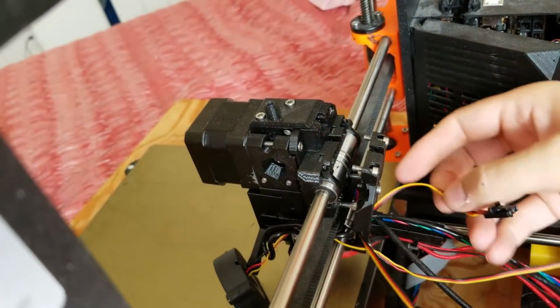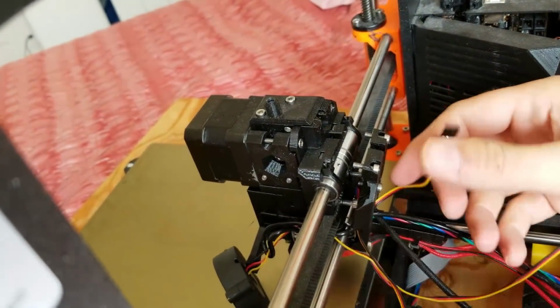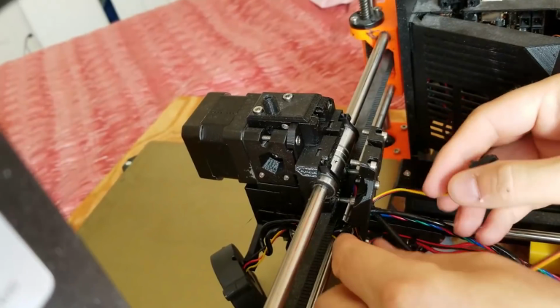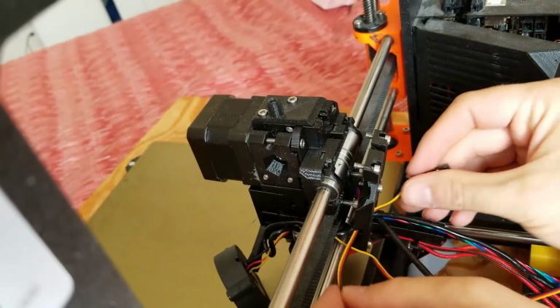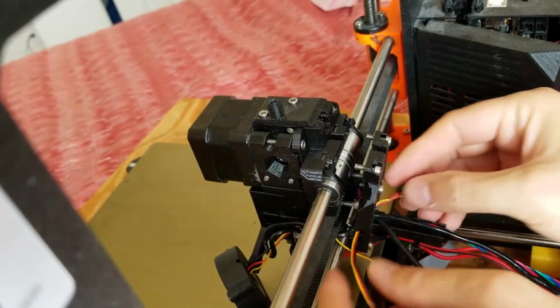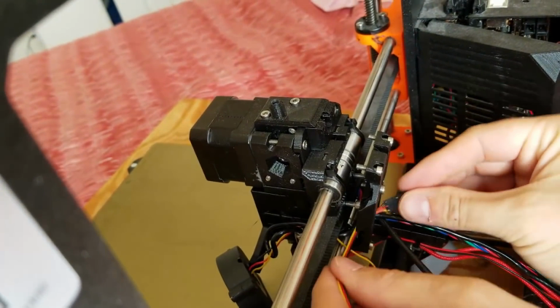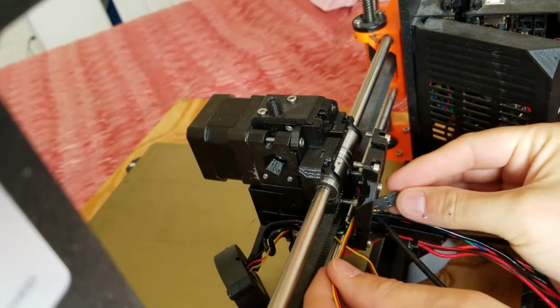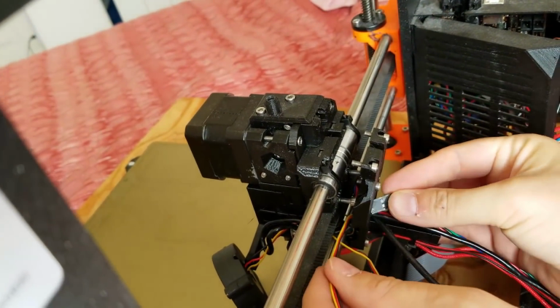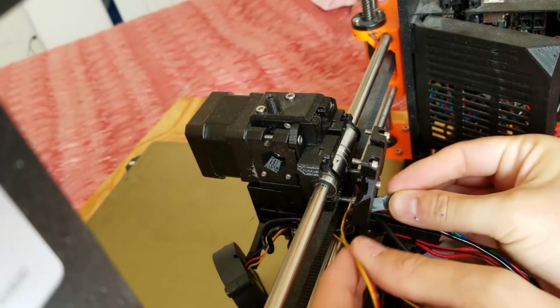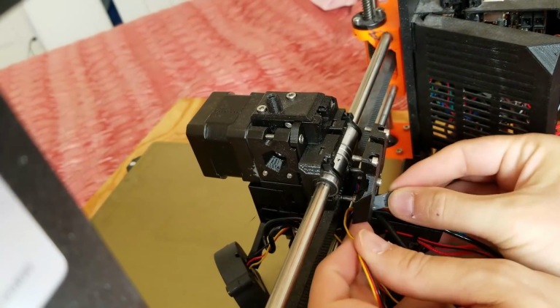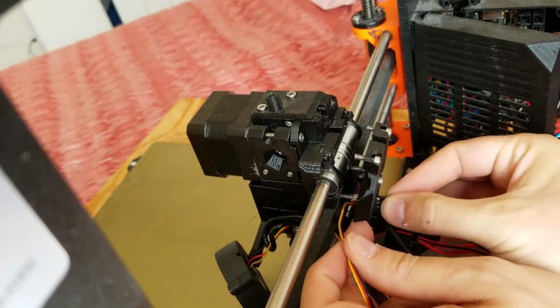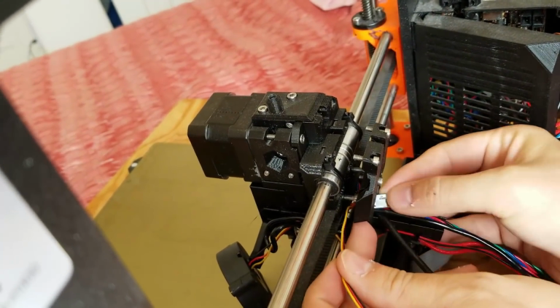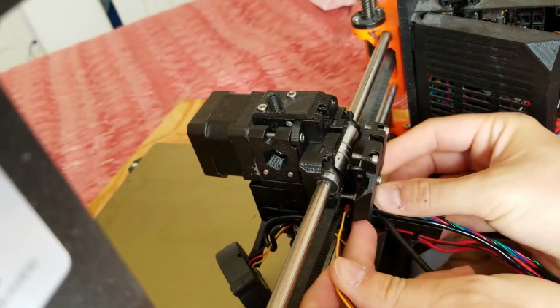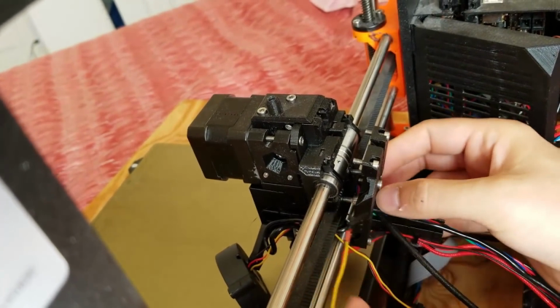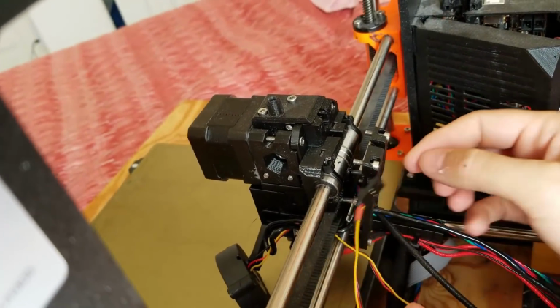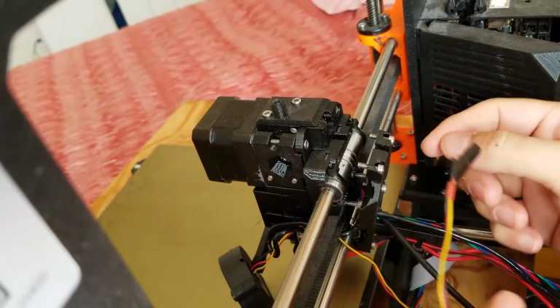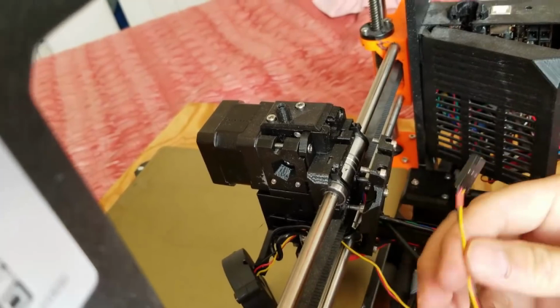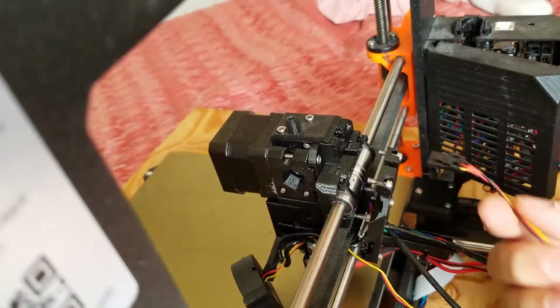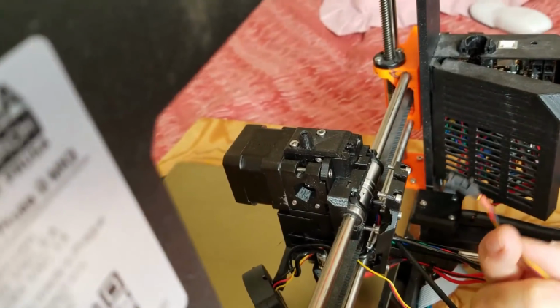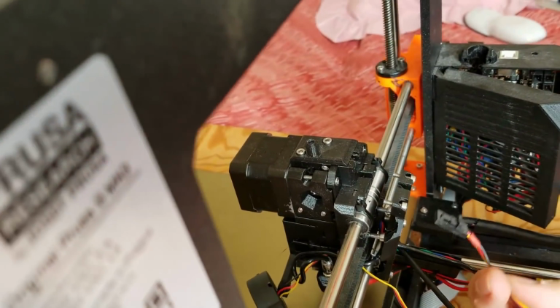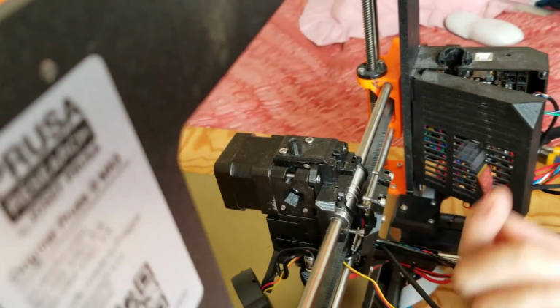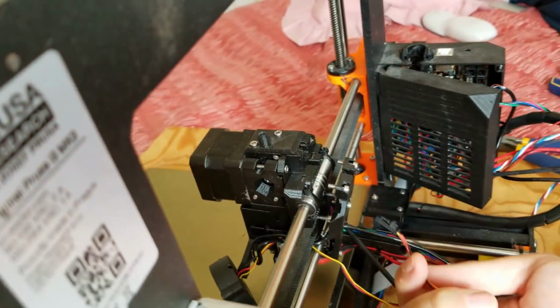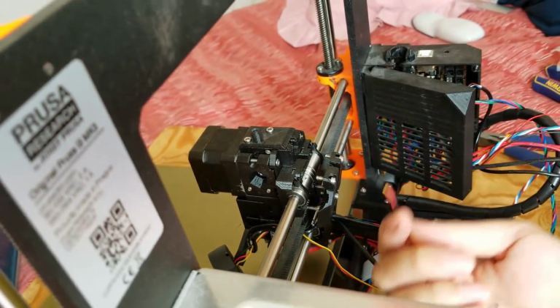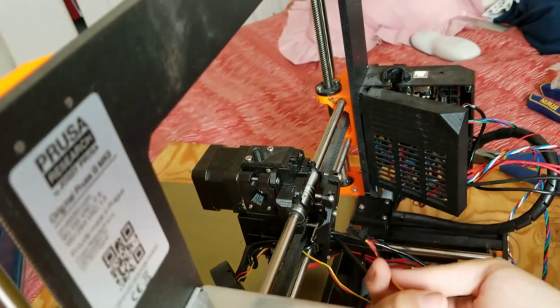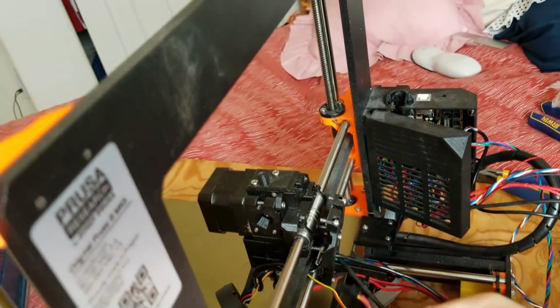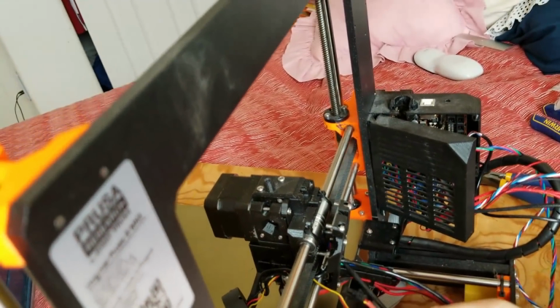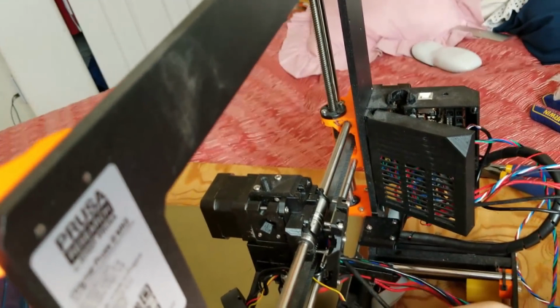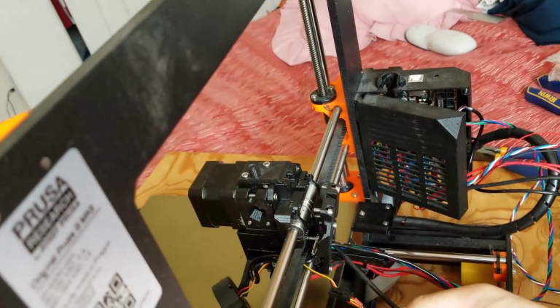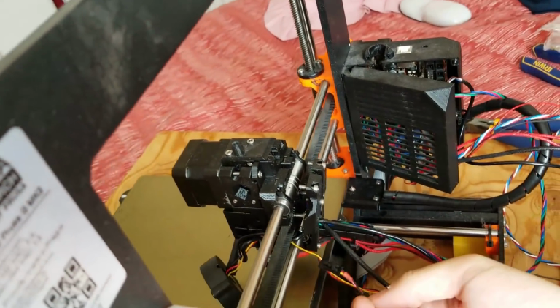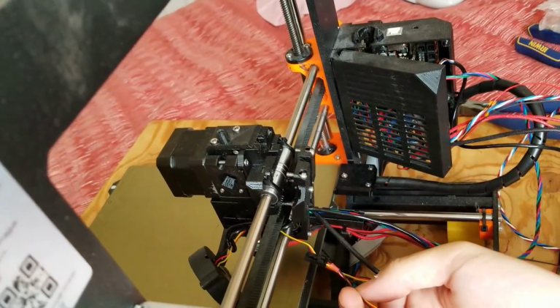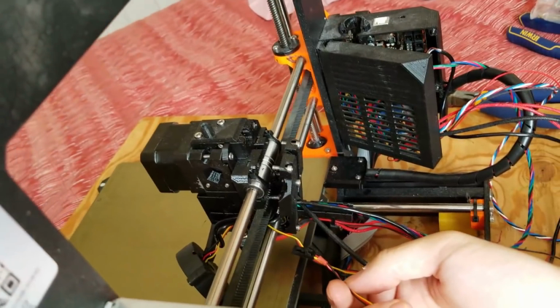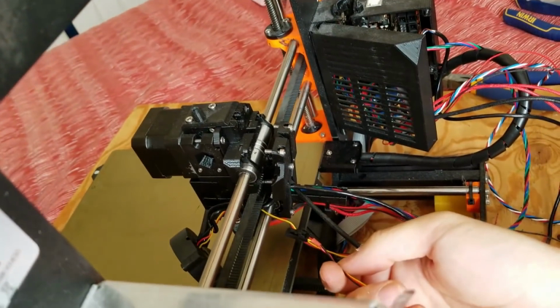Get this head out, then I'm good. Okay, so now I'm going to take the new one, reroute it all up, hook it back up. And hopefully this problem will go away.